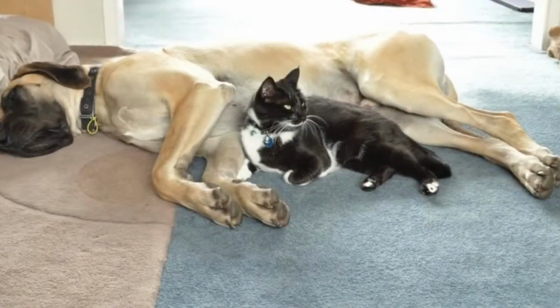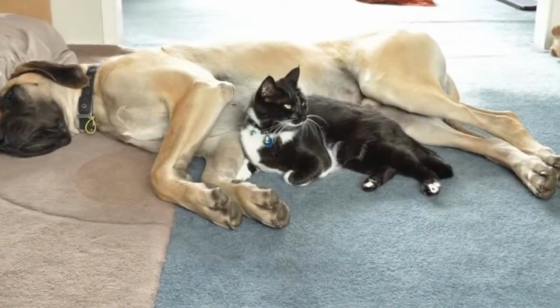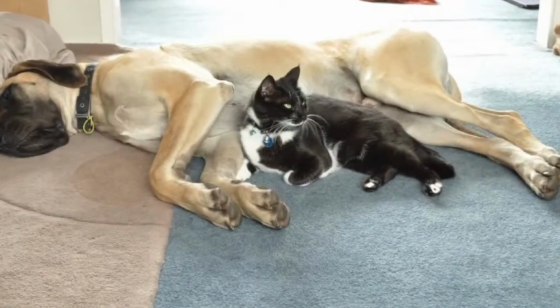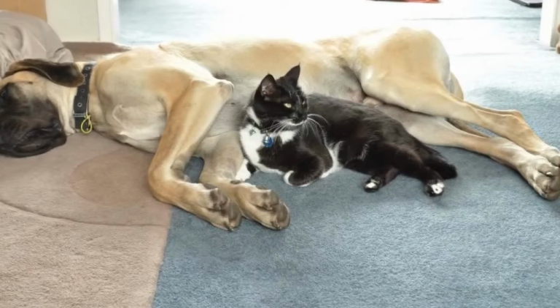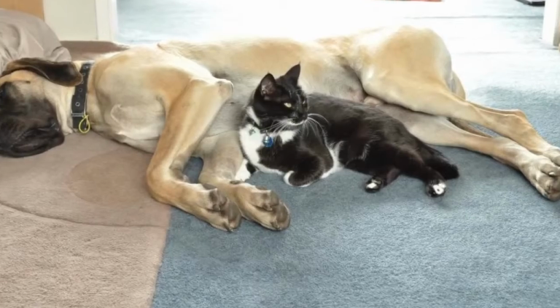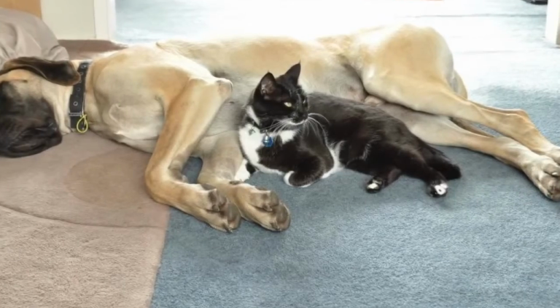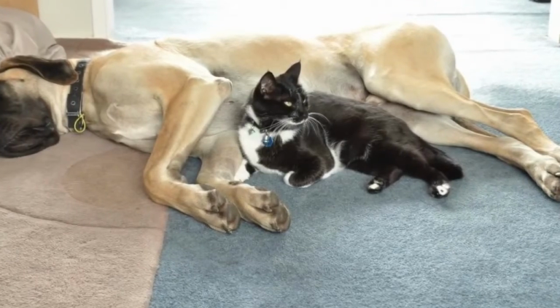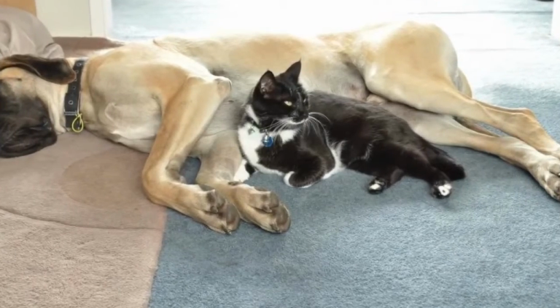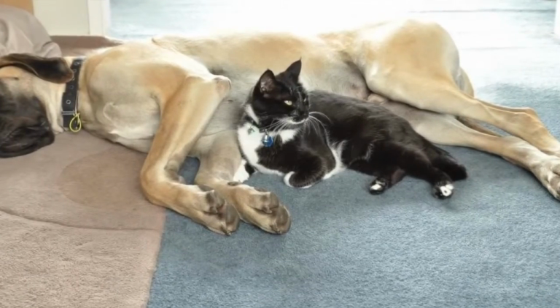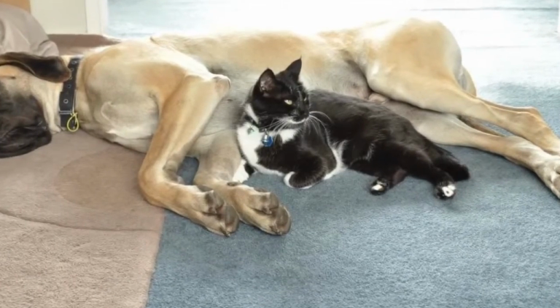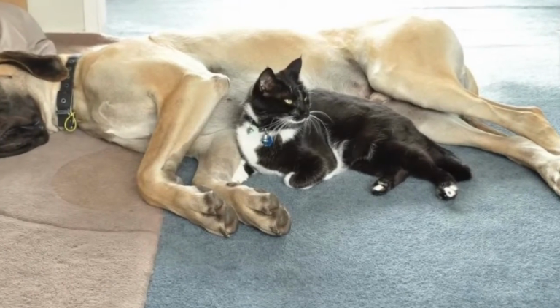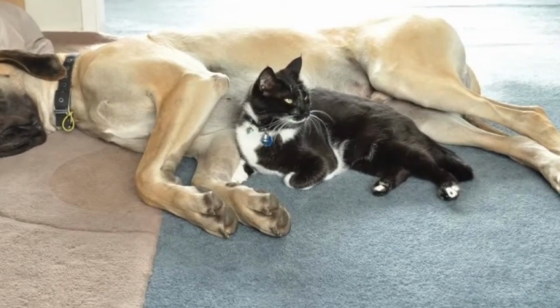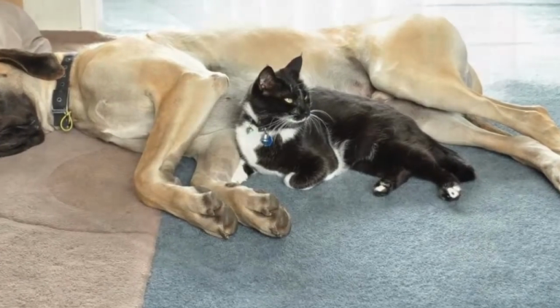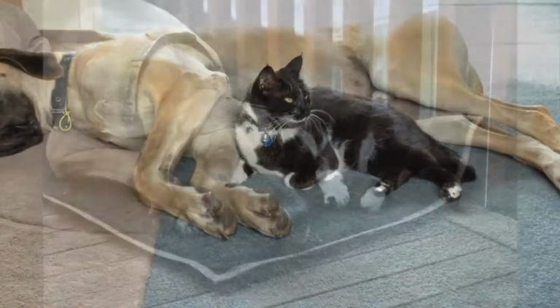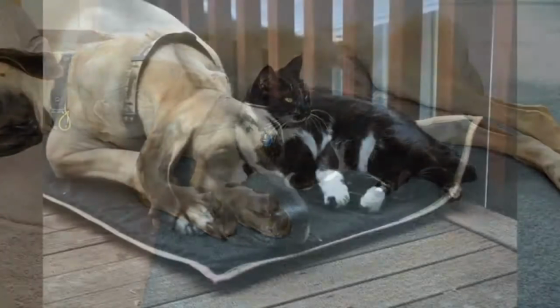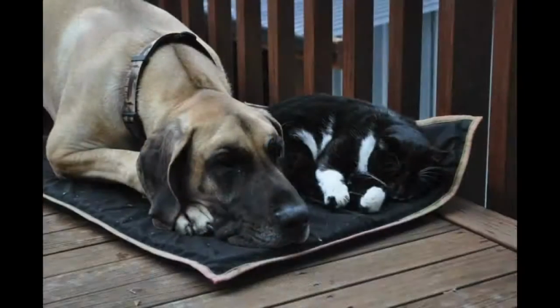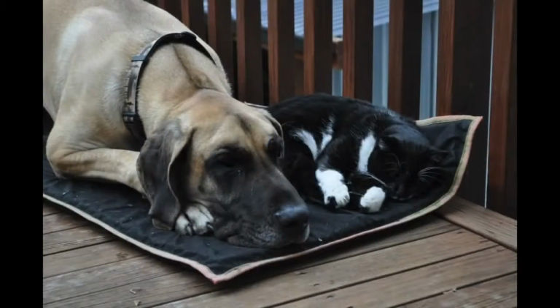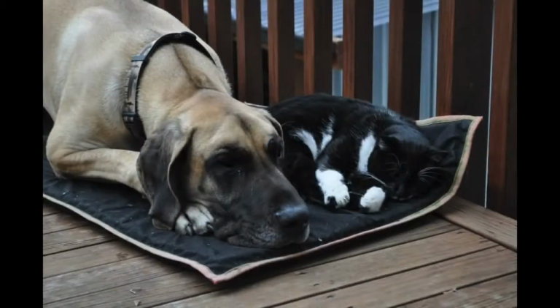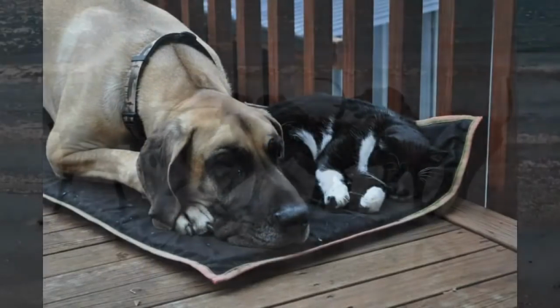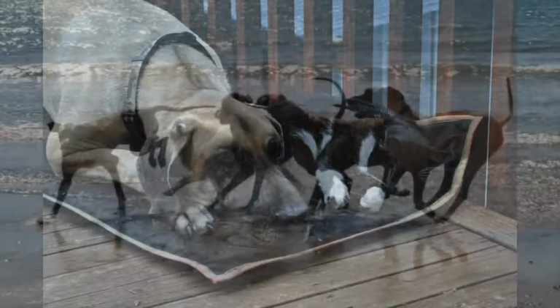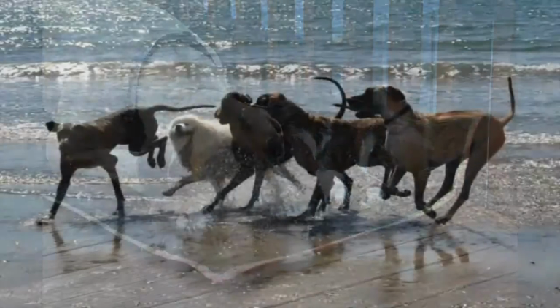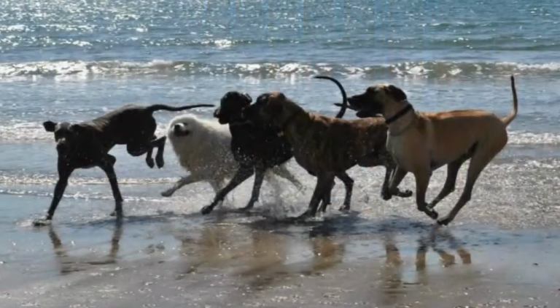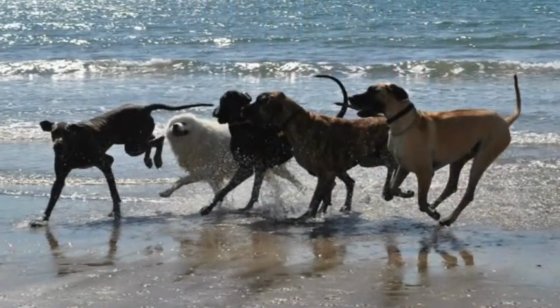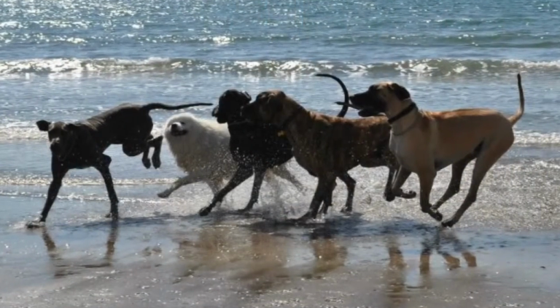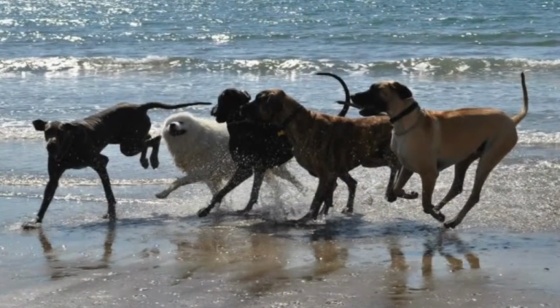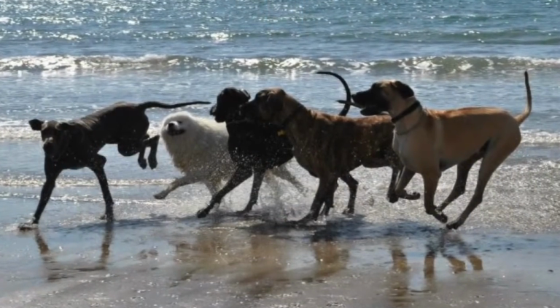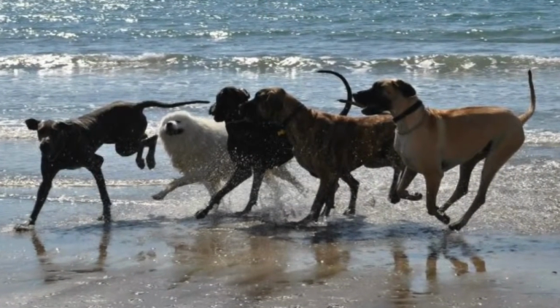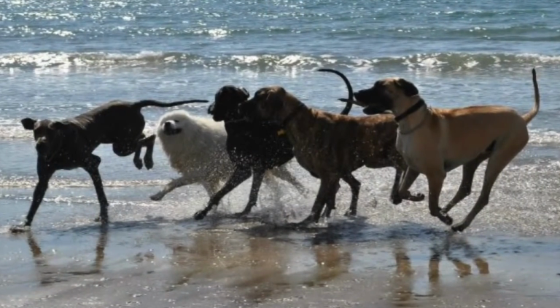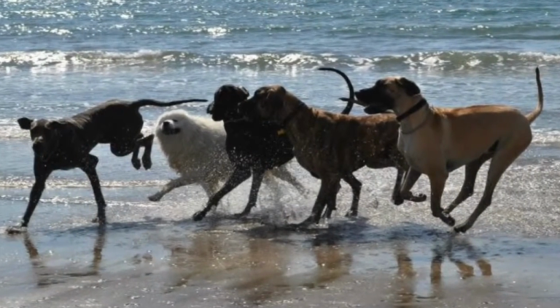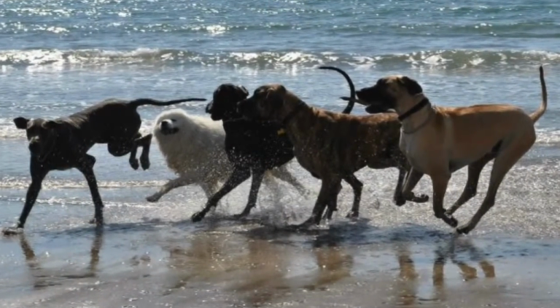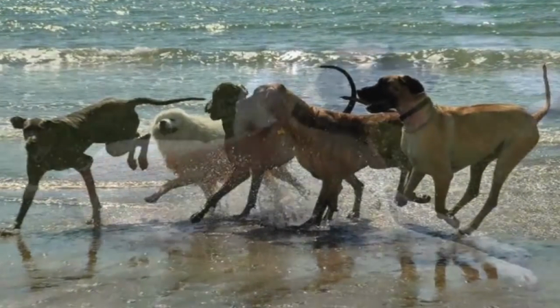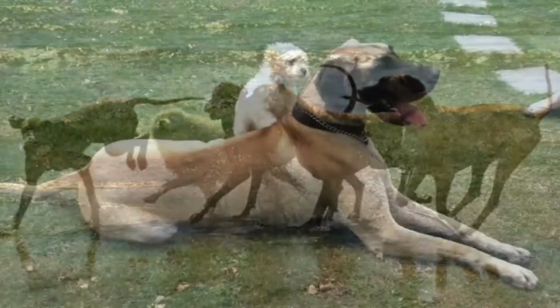Jackson's best buddy is the family cat, Lincoln. He's been well socialised and his playmates are both great and small.